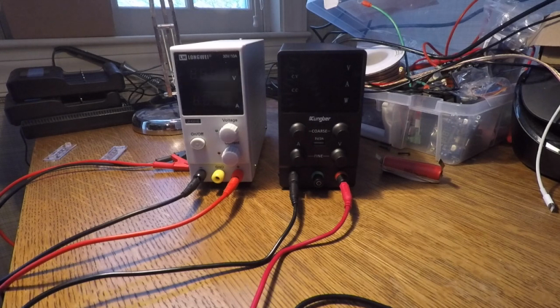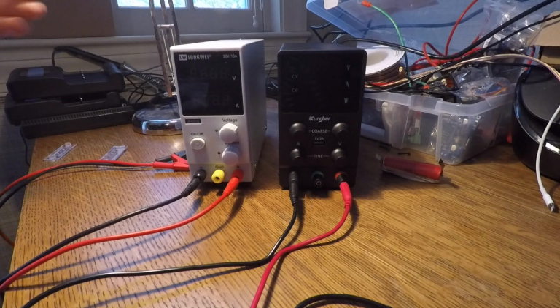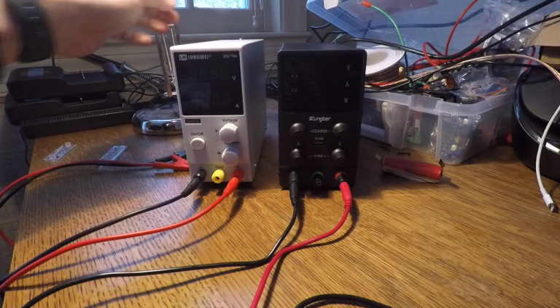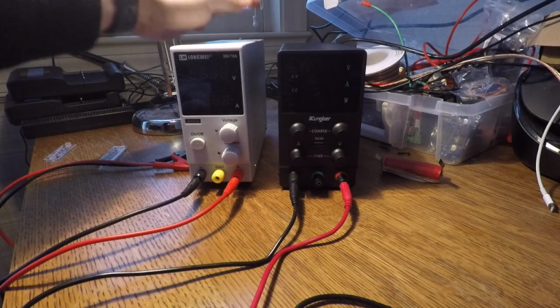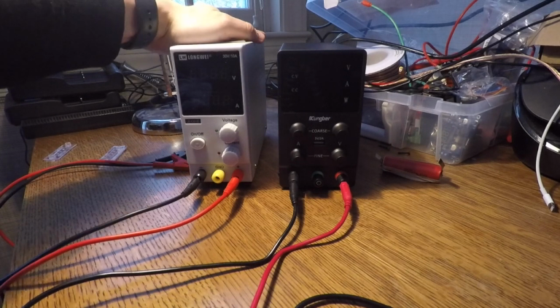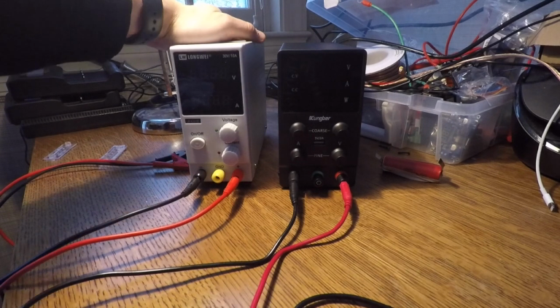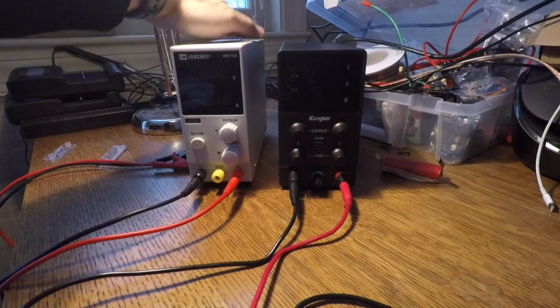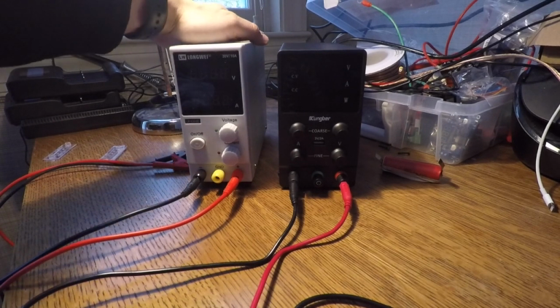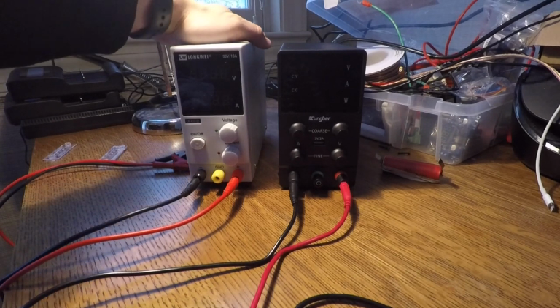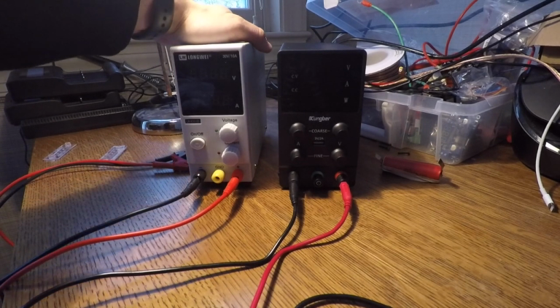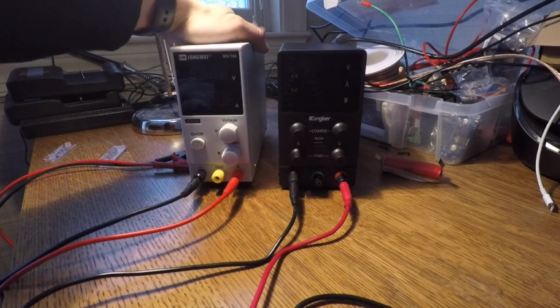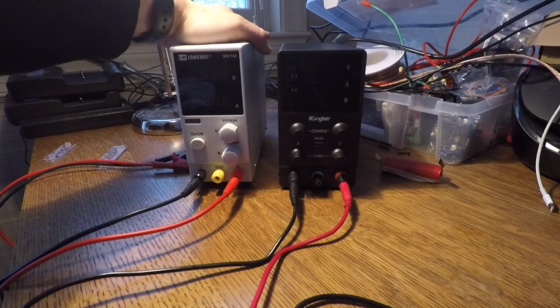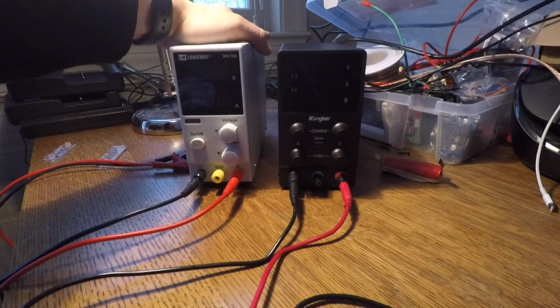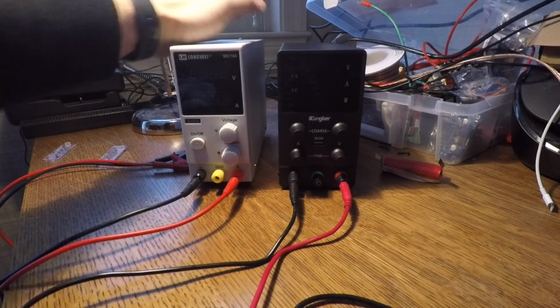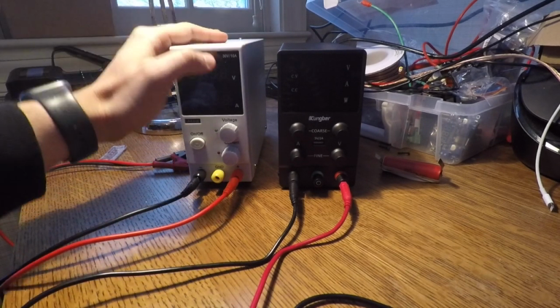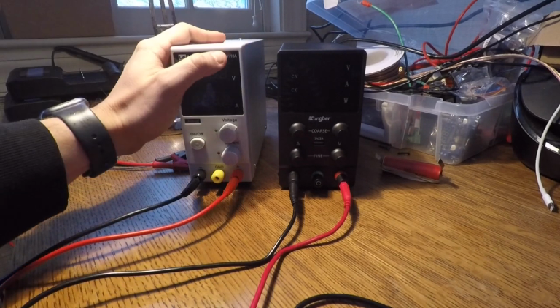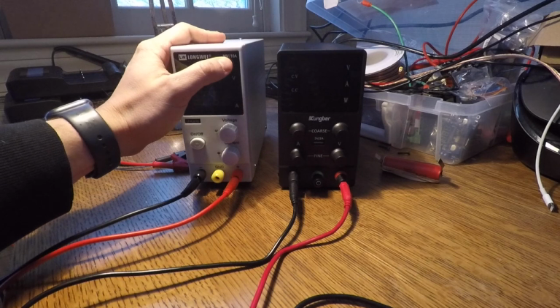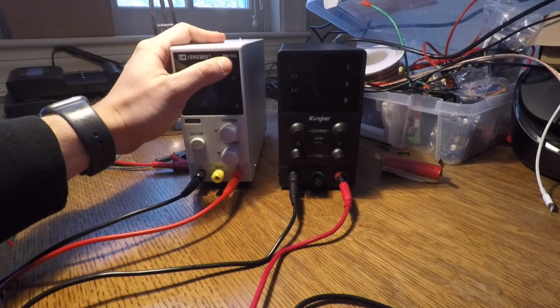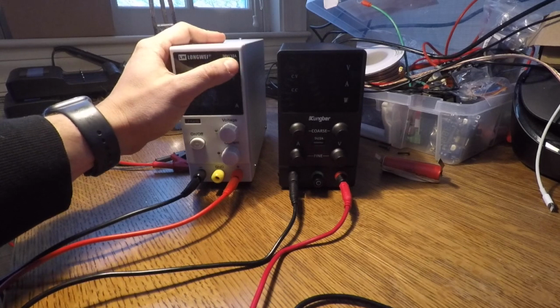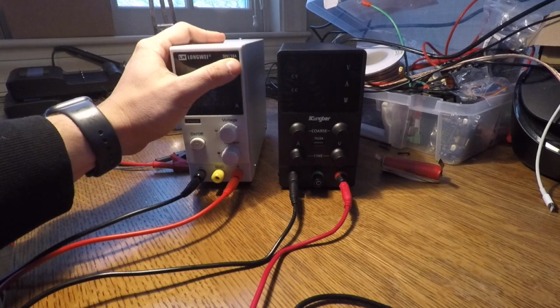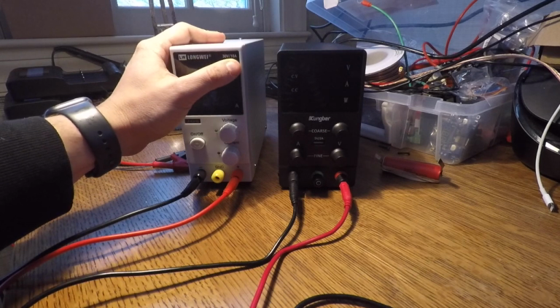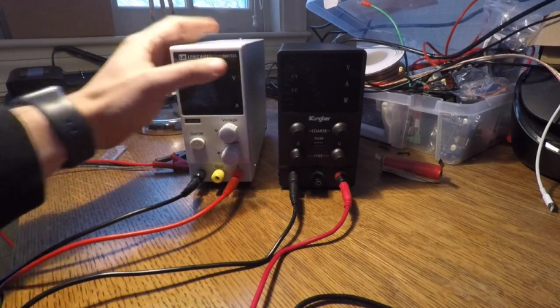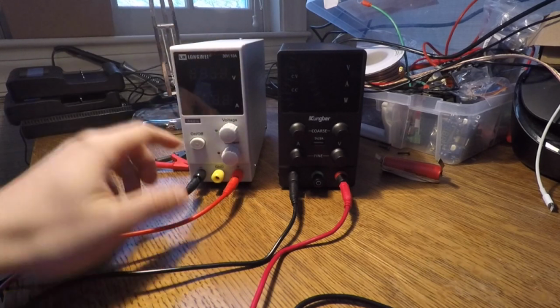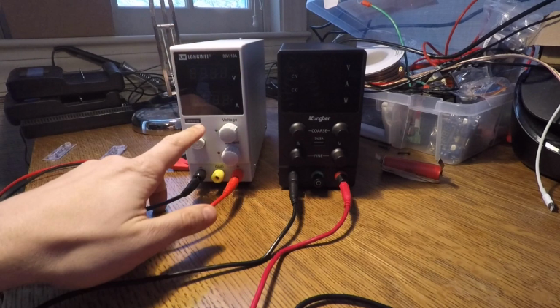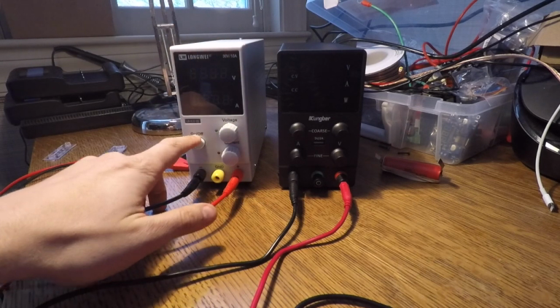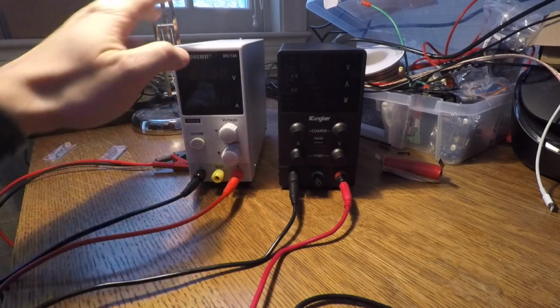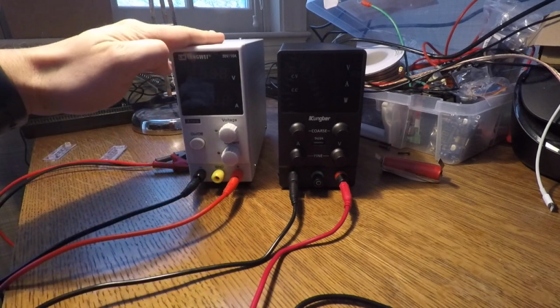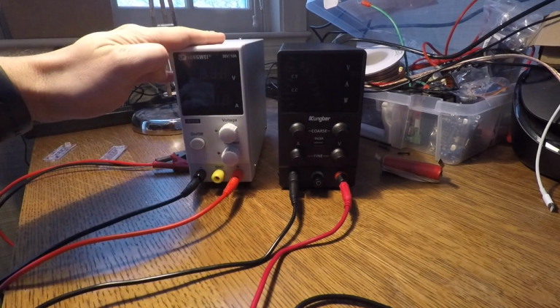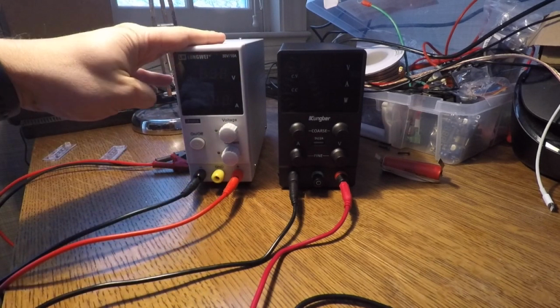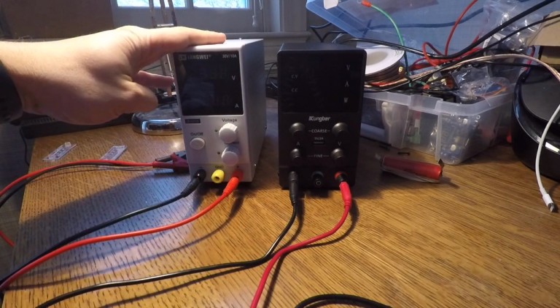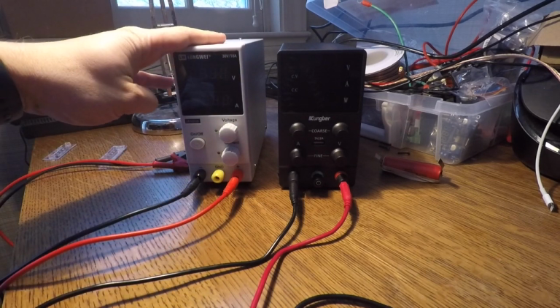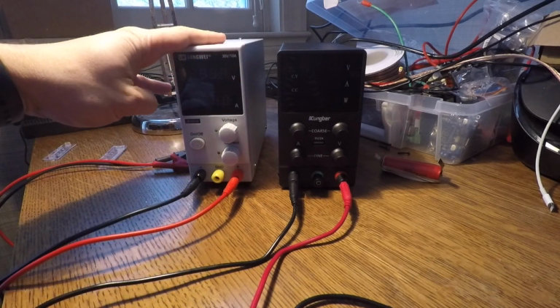In front of me I have the Longway Variable Bench Power Supply. It goes up to 30 volts and up to 10 amps, as you can see there. I'll have an affiliate link in the description below.